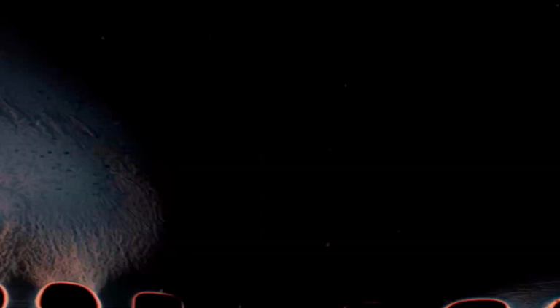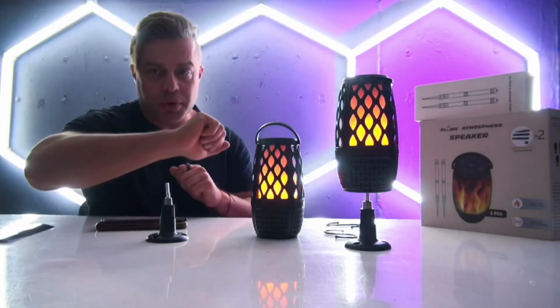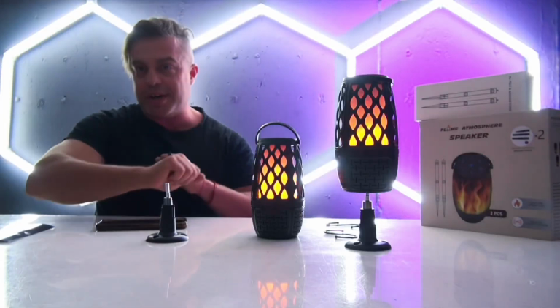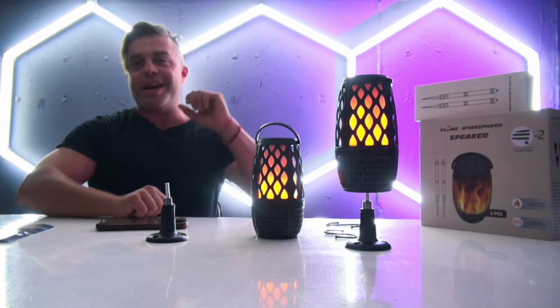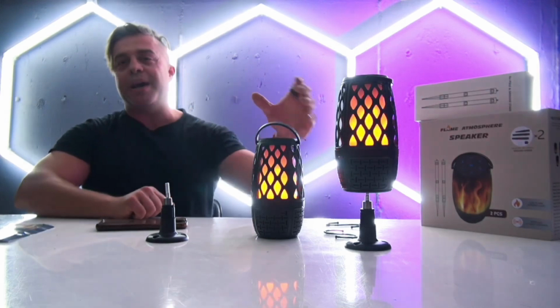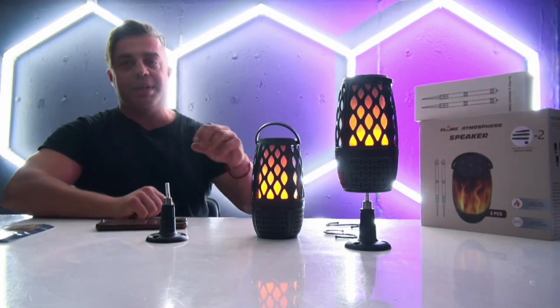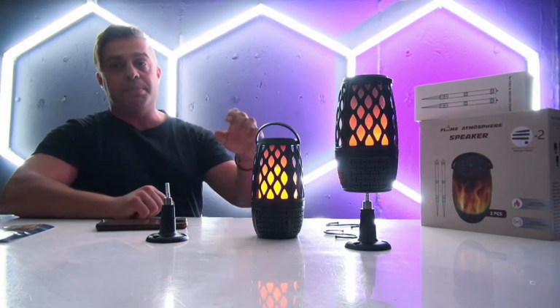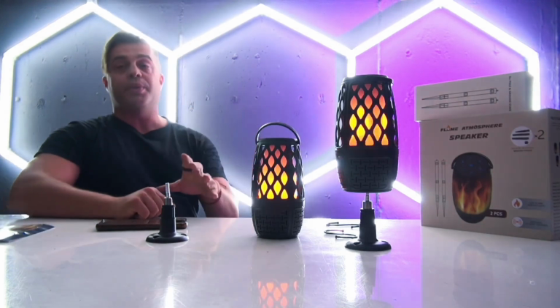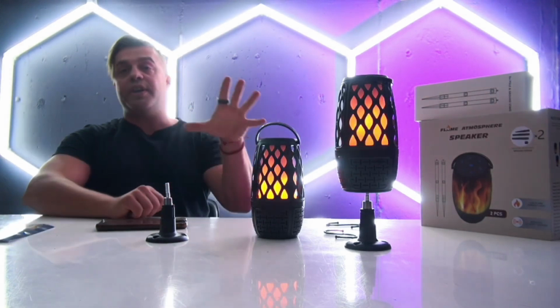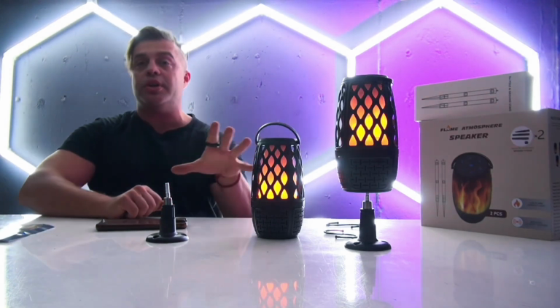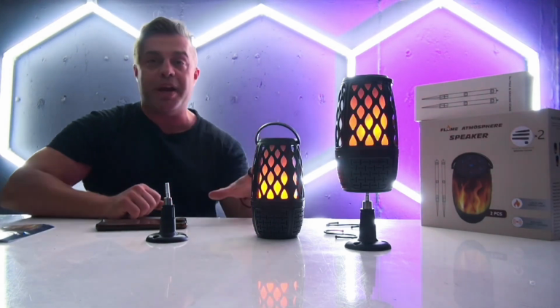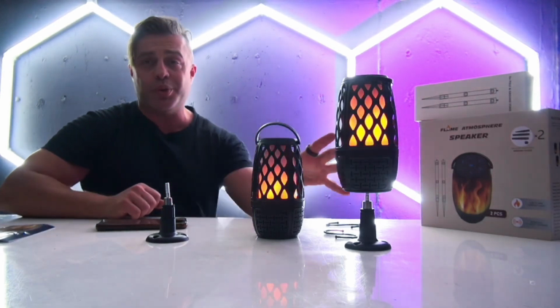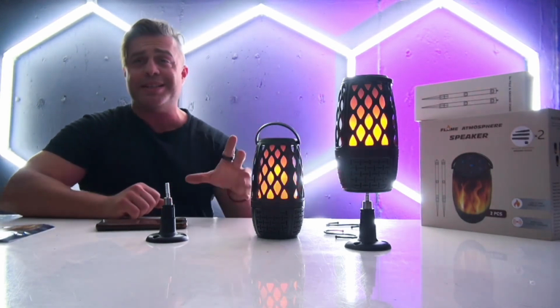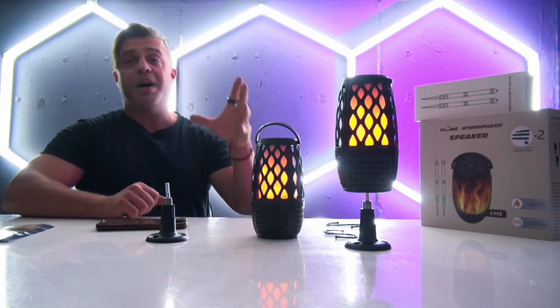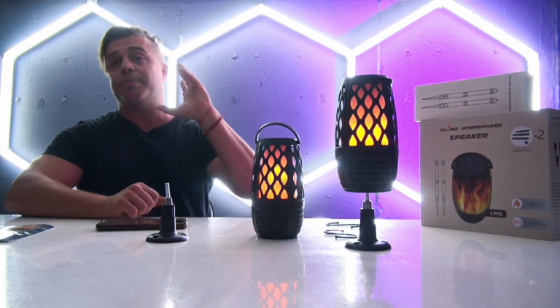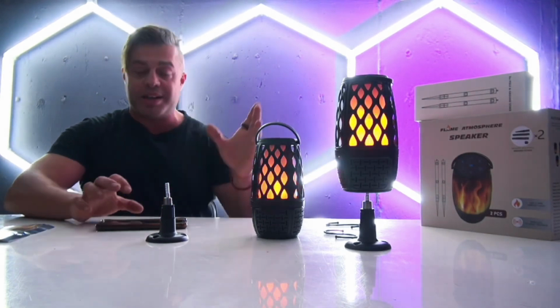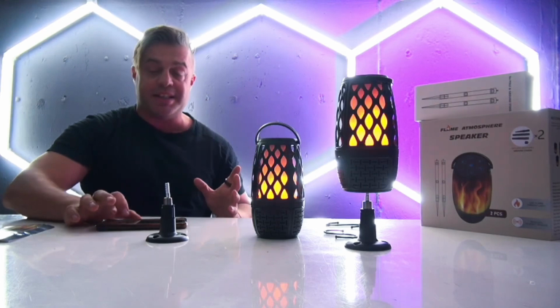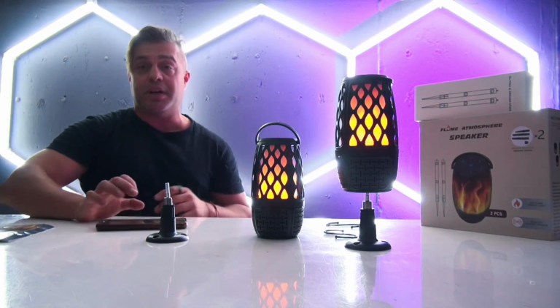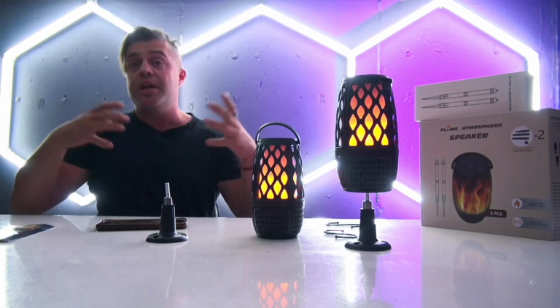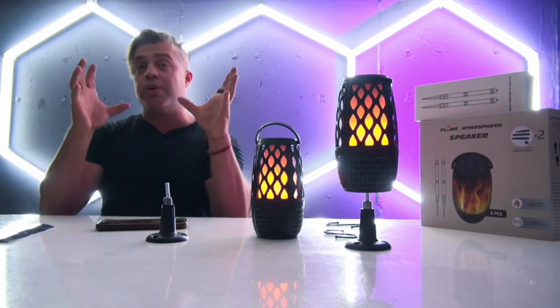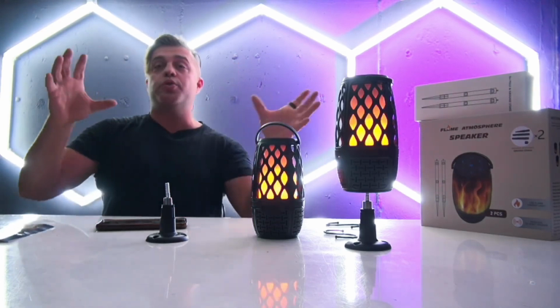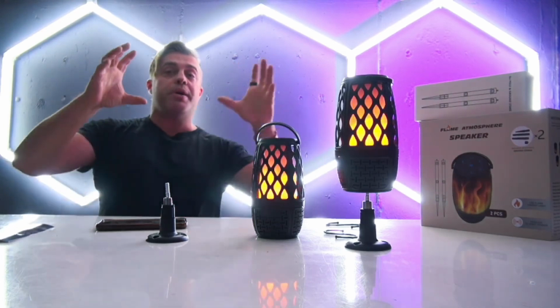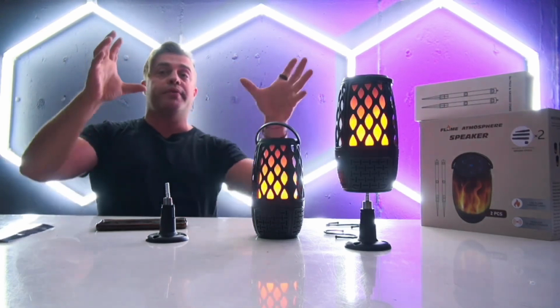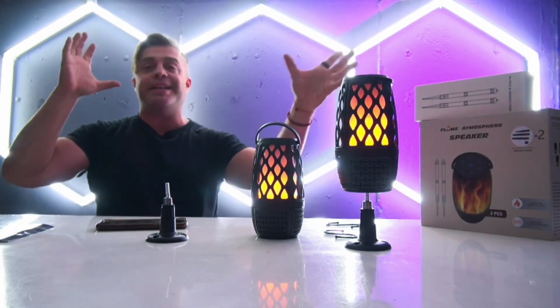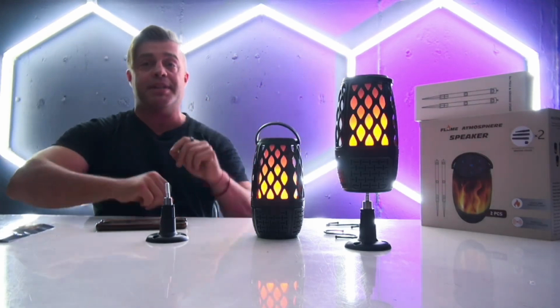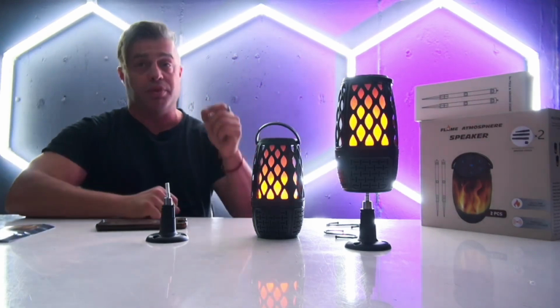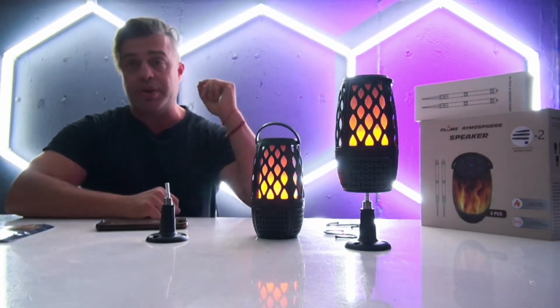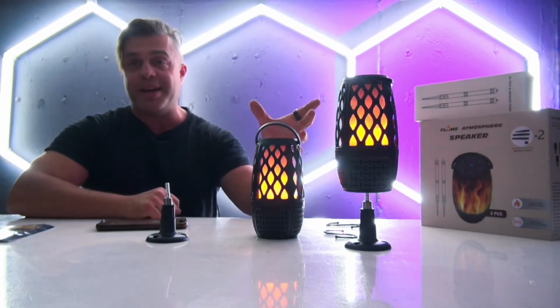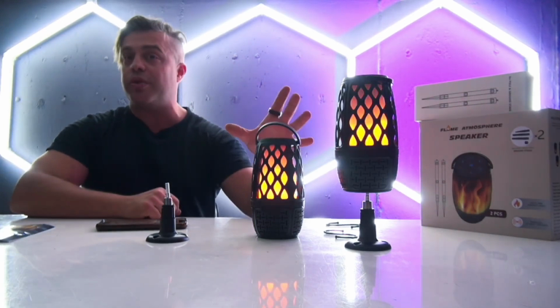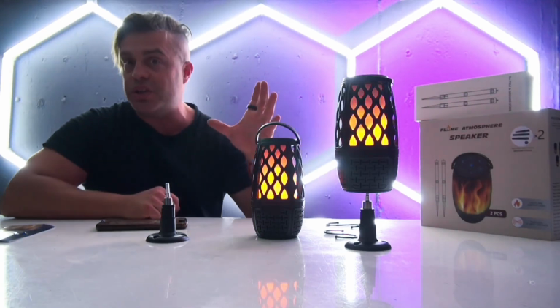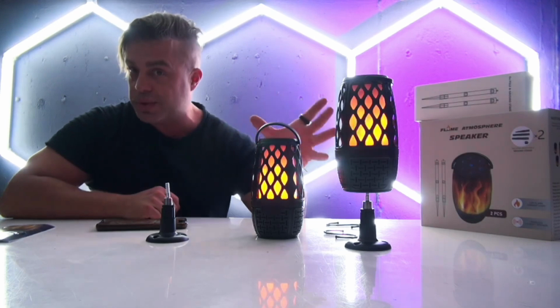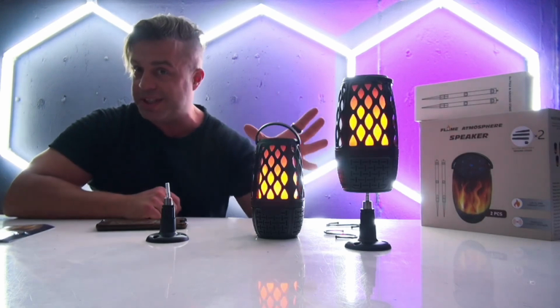The beauty of these speakers is that they are bindable — you're going to be able to easily connect up to 100 speakers in order to bring a beautiful dynamic sound to the backyard or eventually to a business setting.